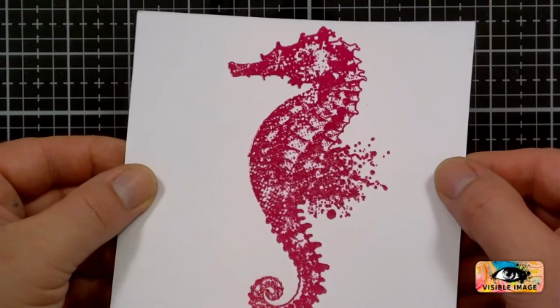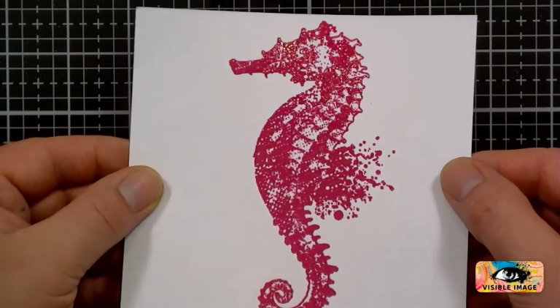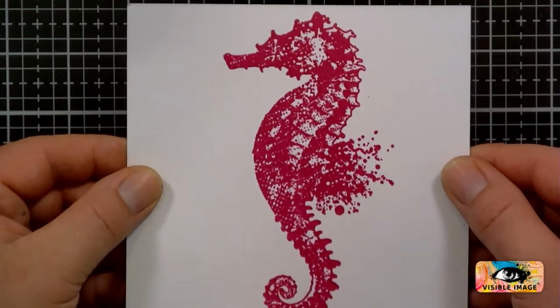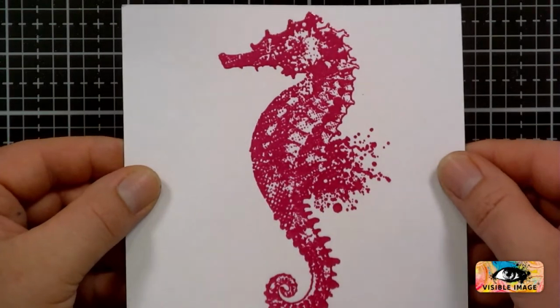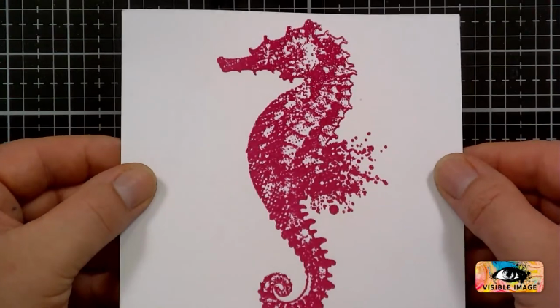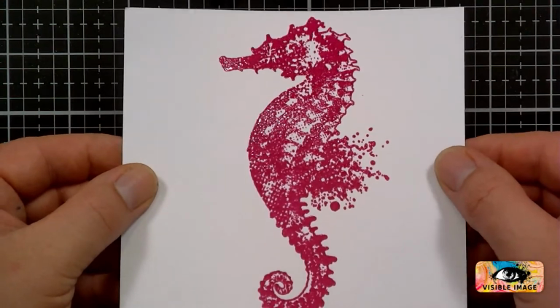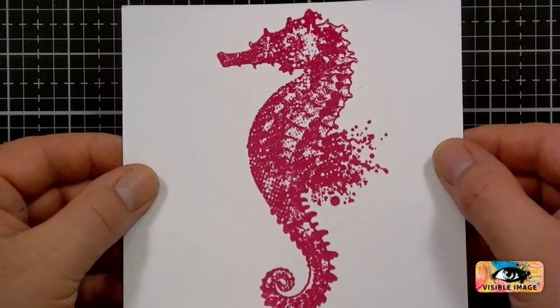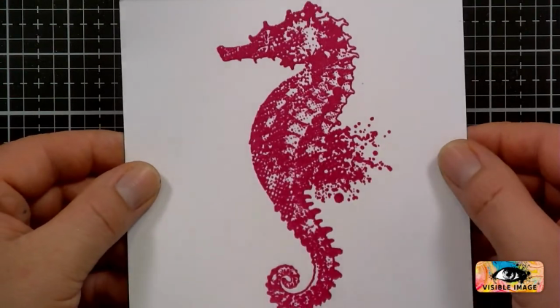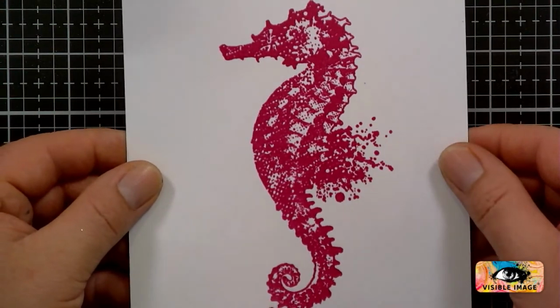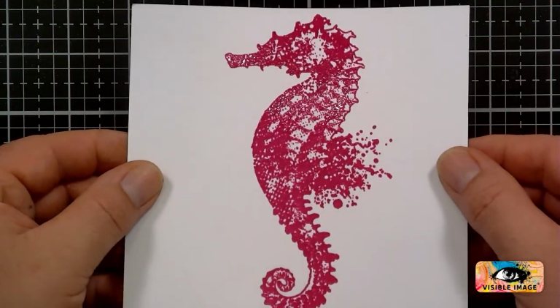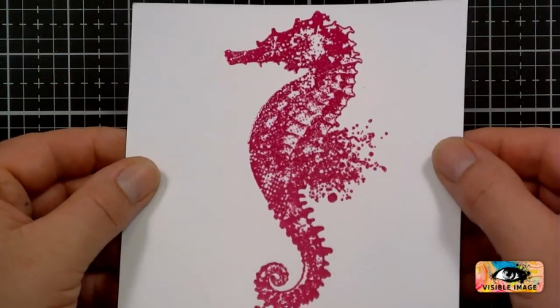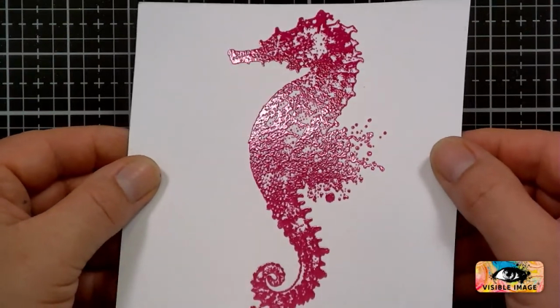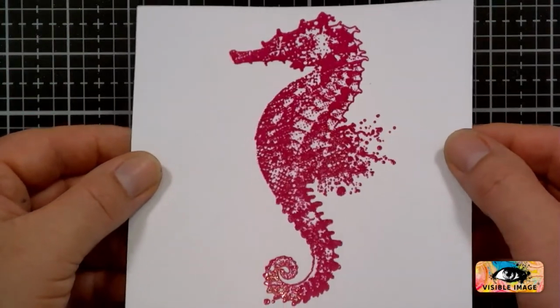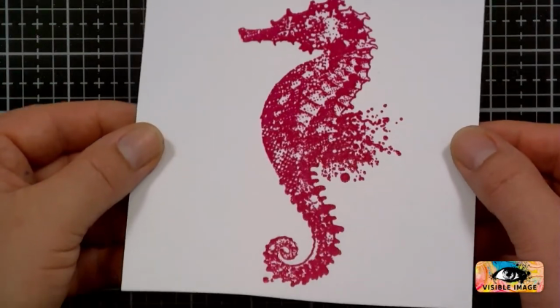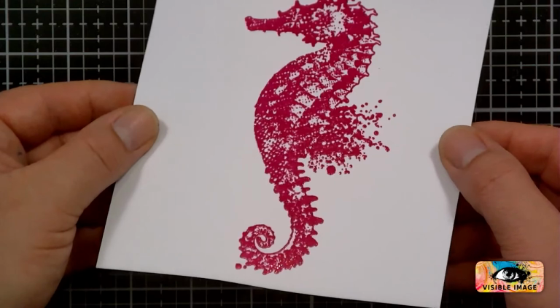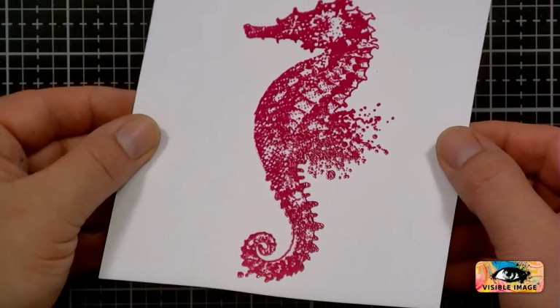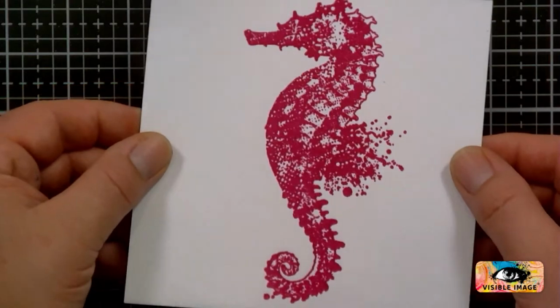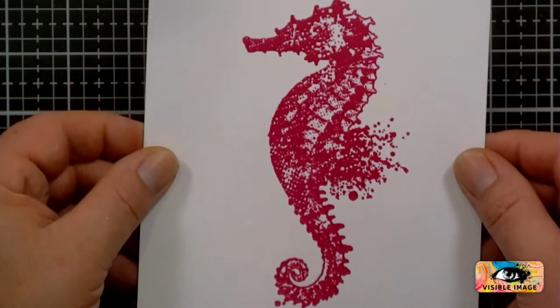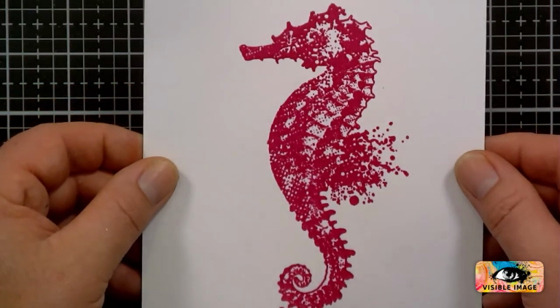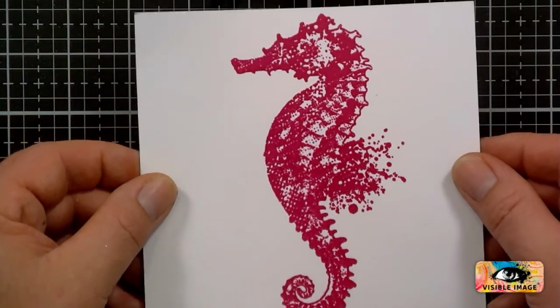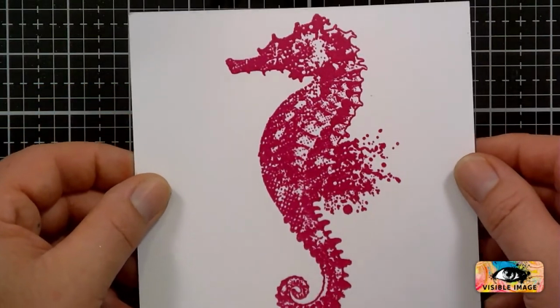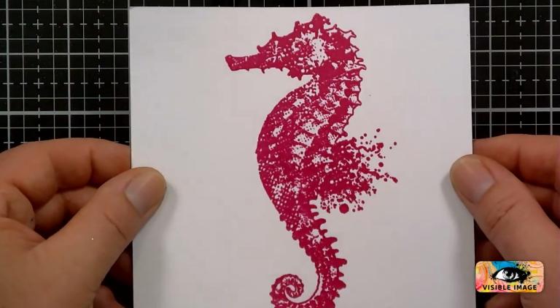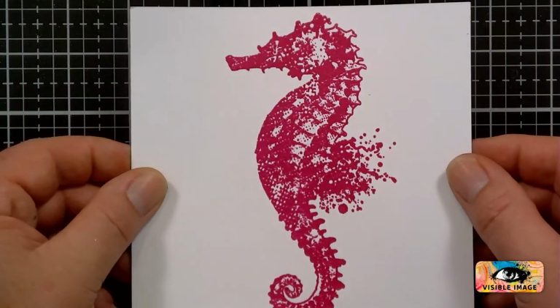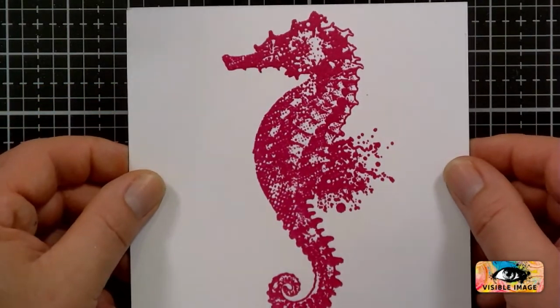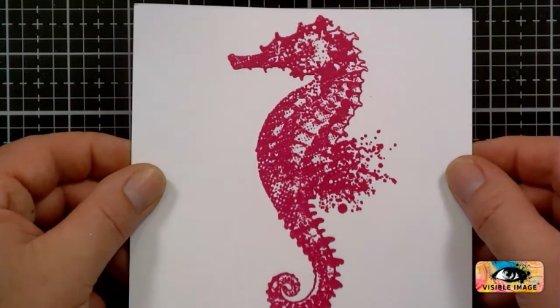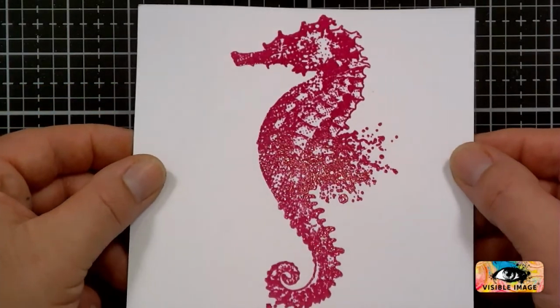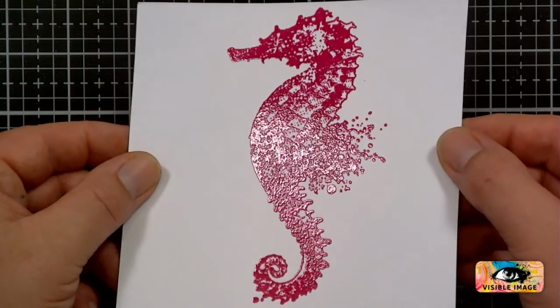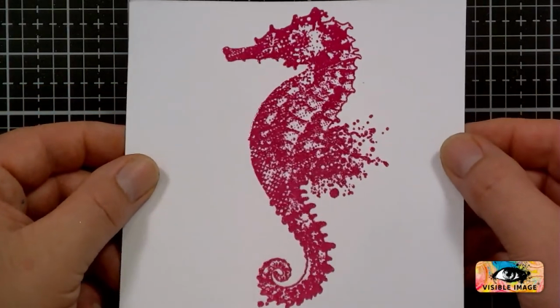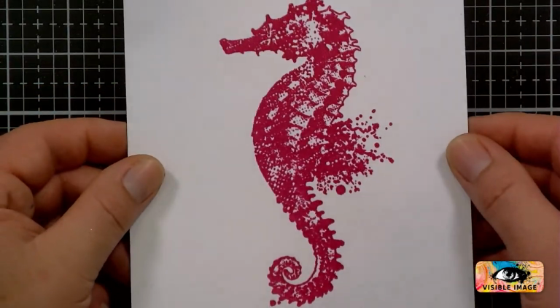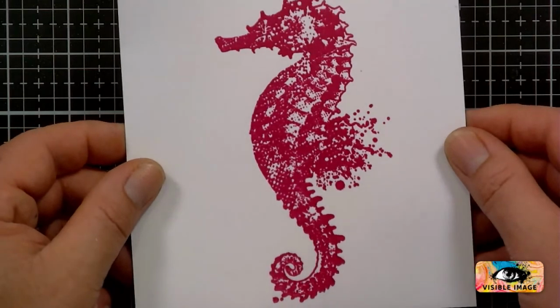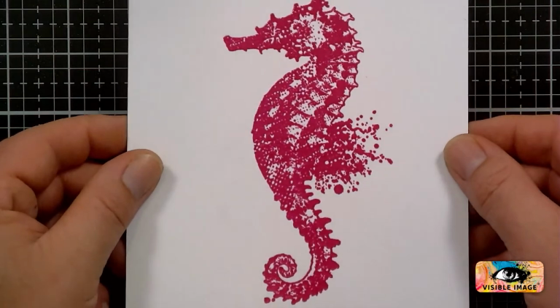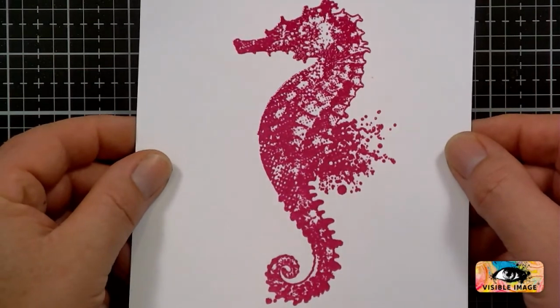Gorgeously grungy. It looks kind of red on camera — that's one of the things with cameras — but it is pink, a lovely charming pink, as they say.